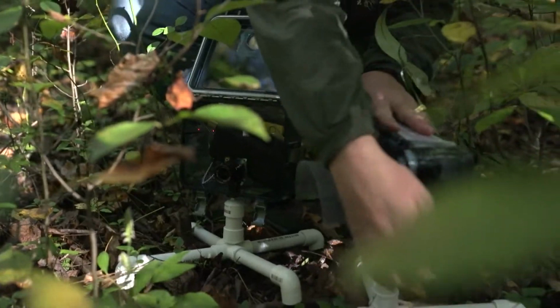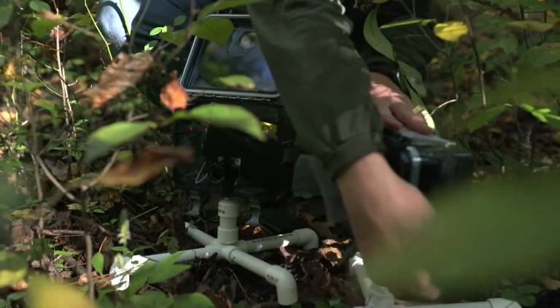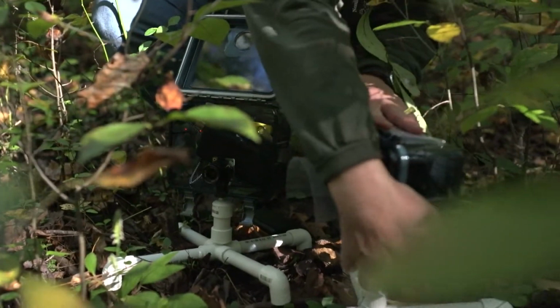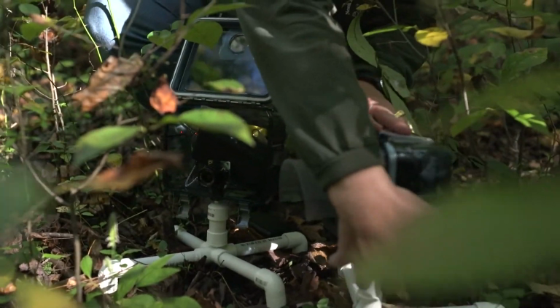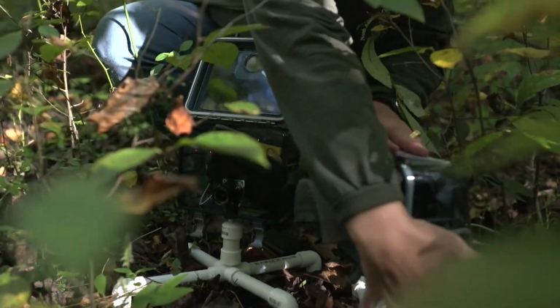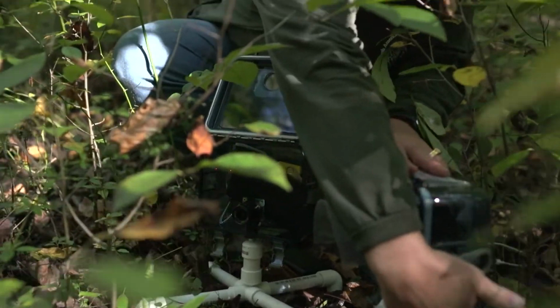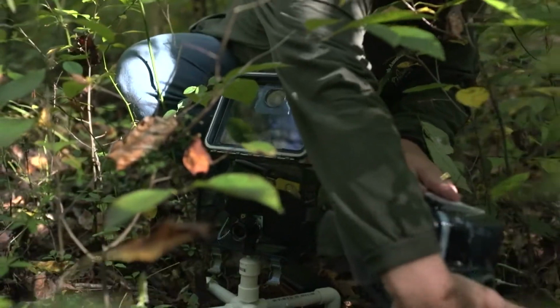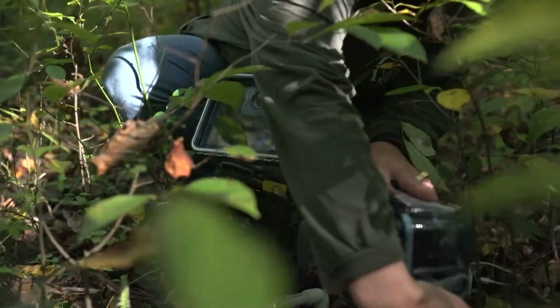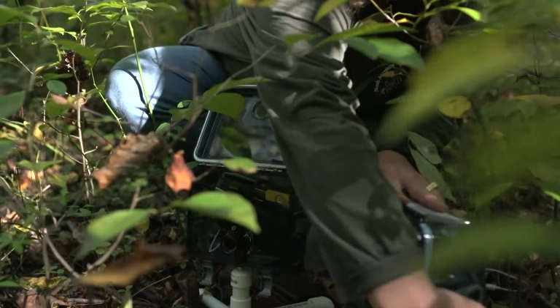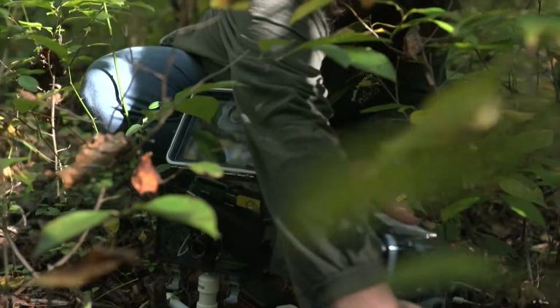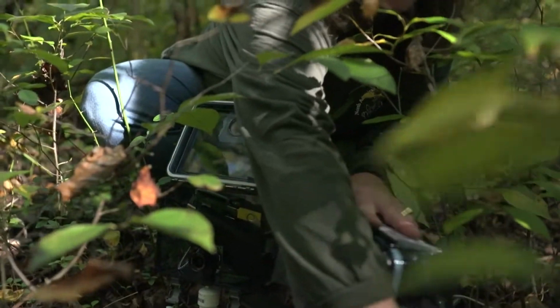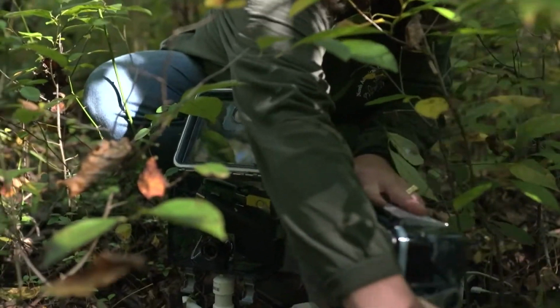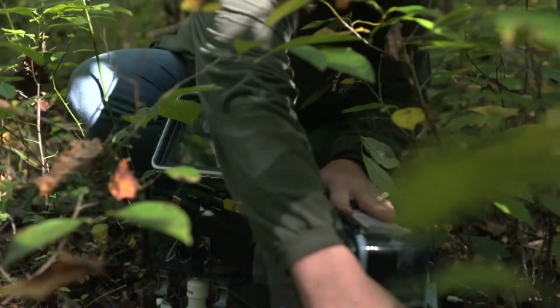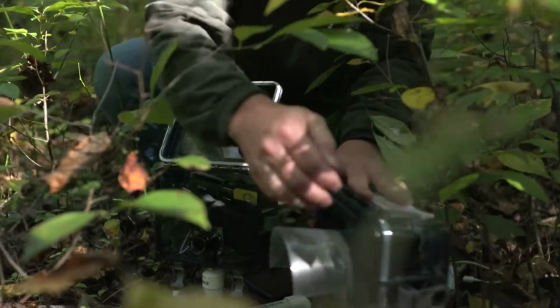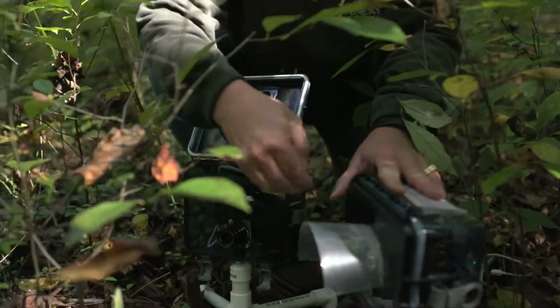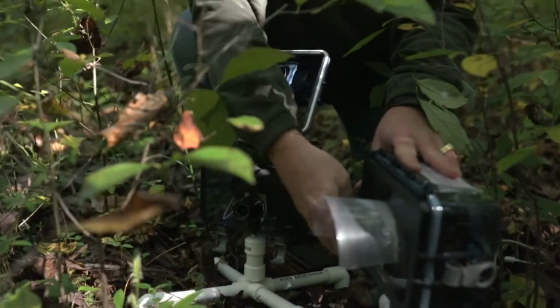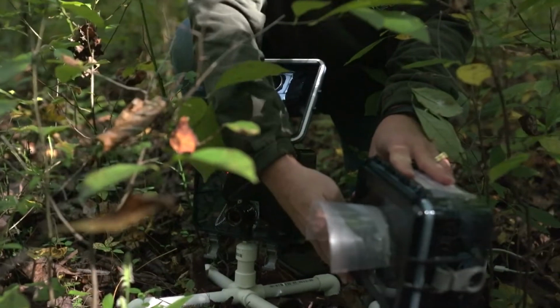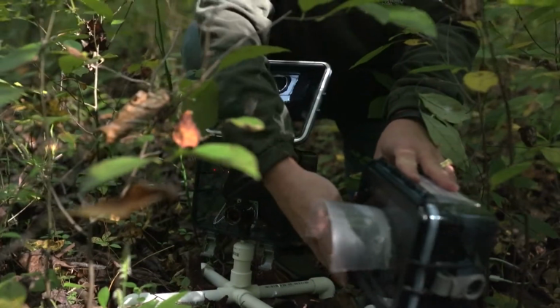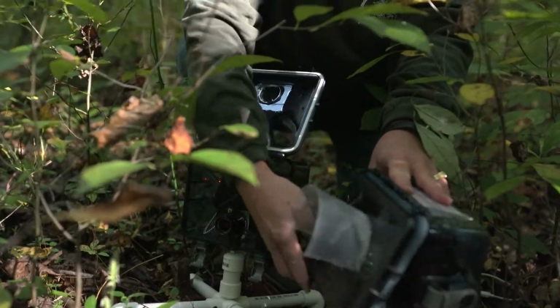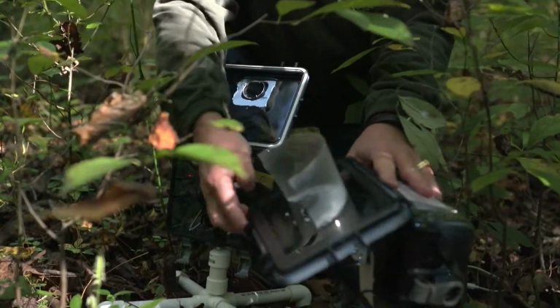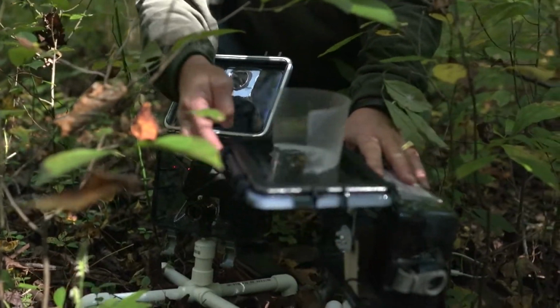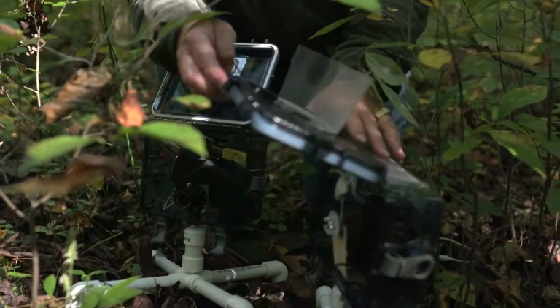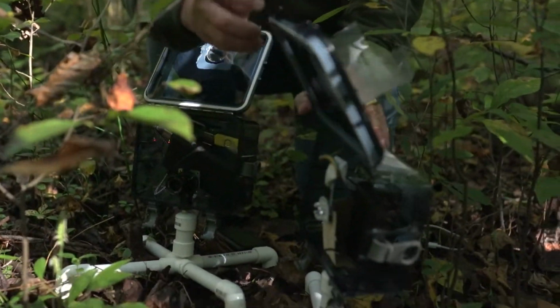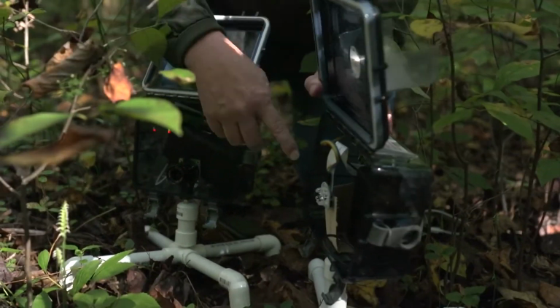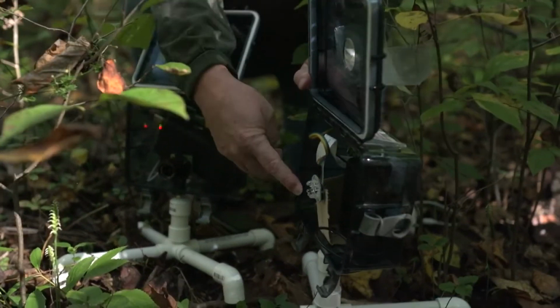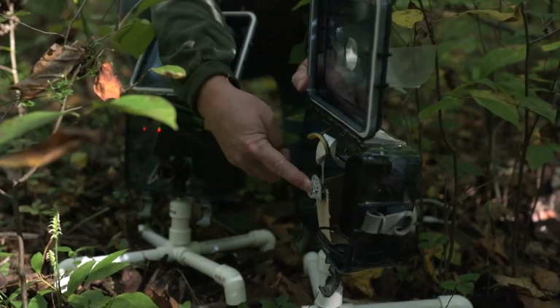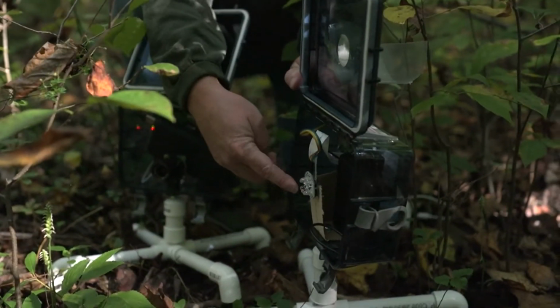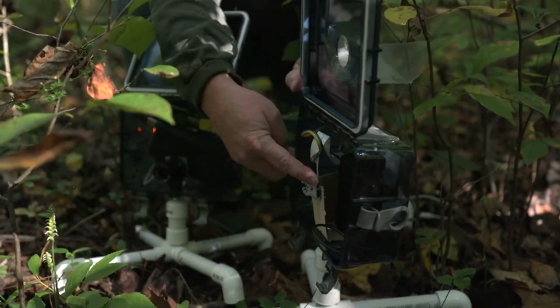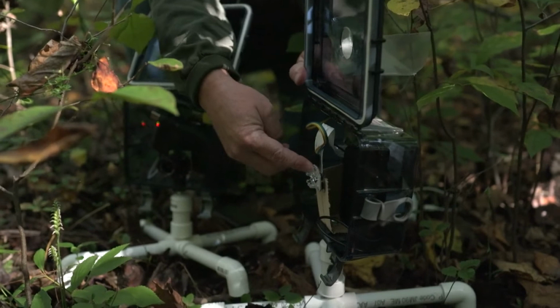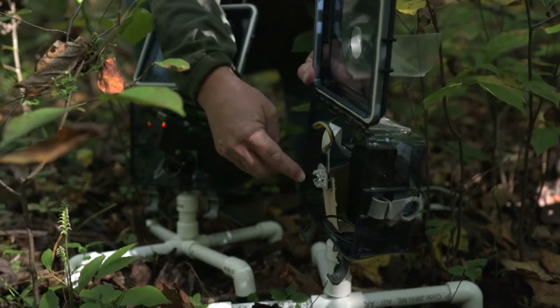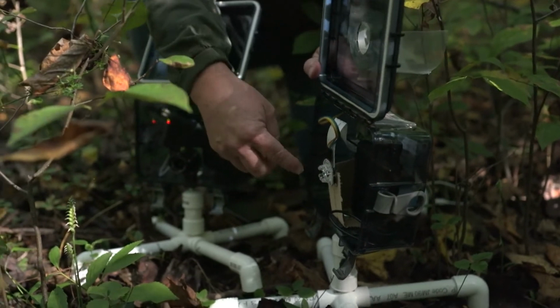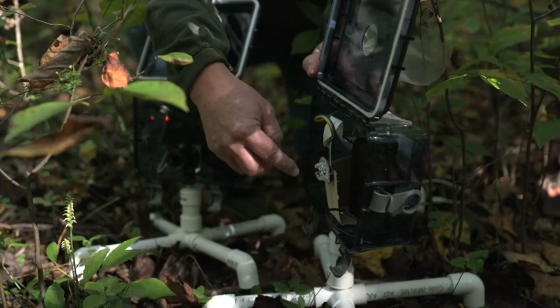And this one is a nighttime camera. It differs in that it has infrared lights on it — a ring of infrared lights so that it can see at night.